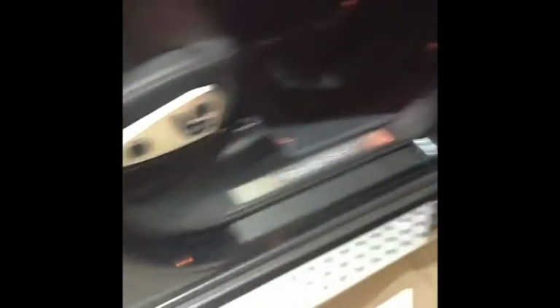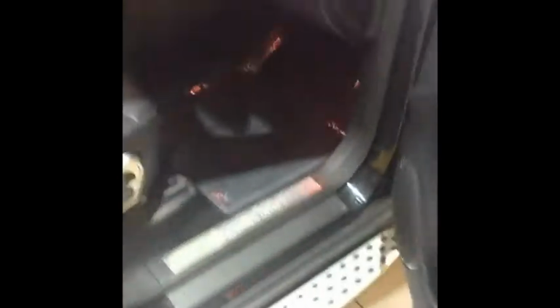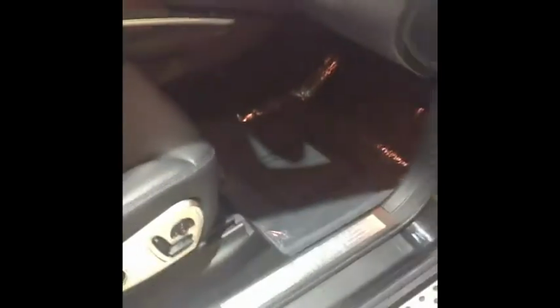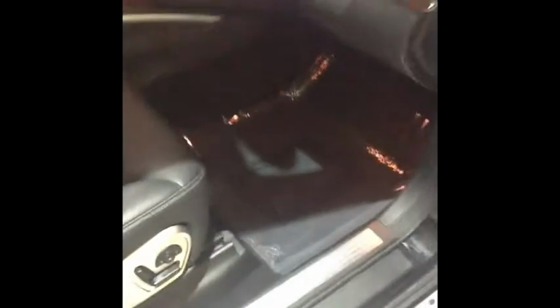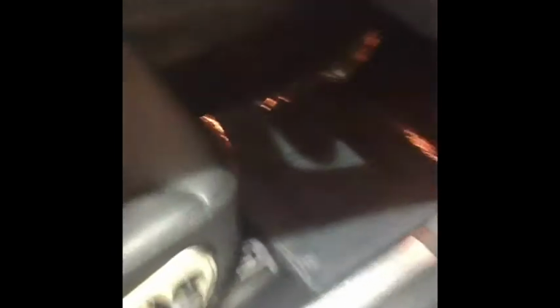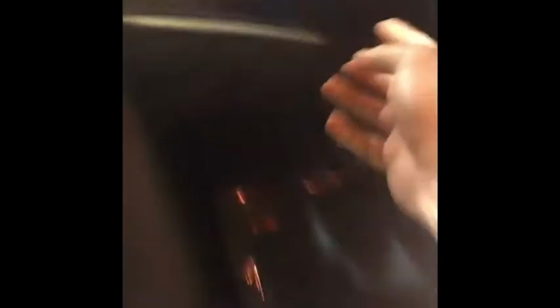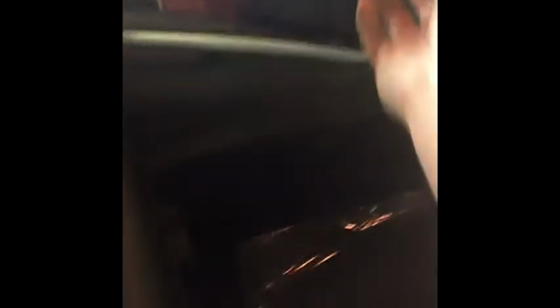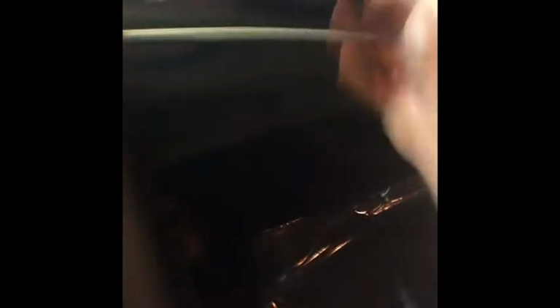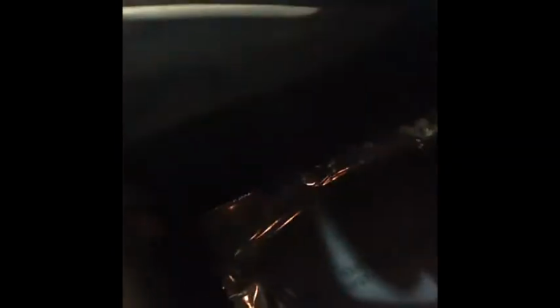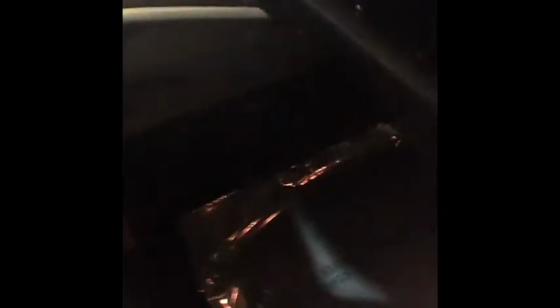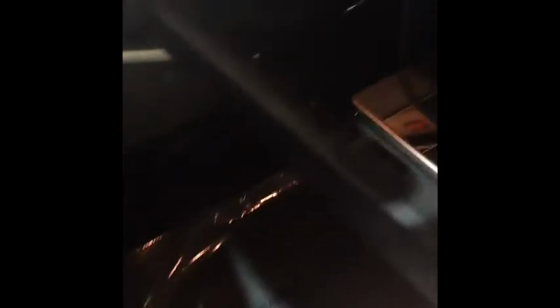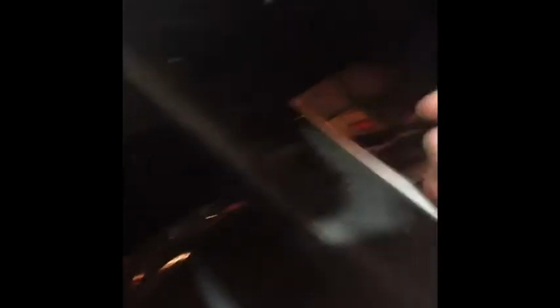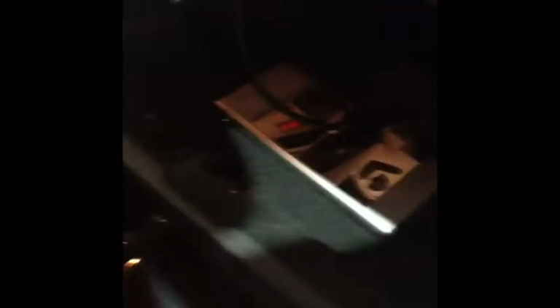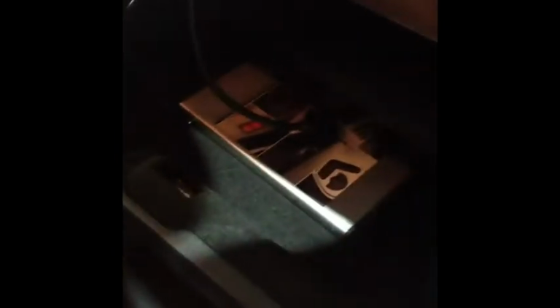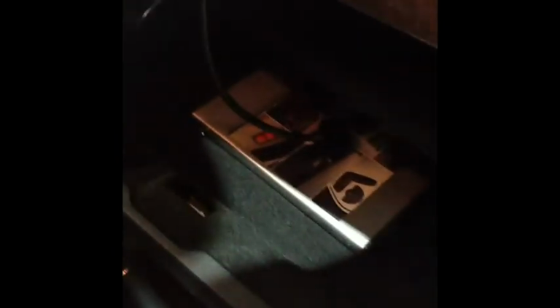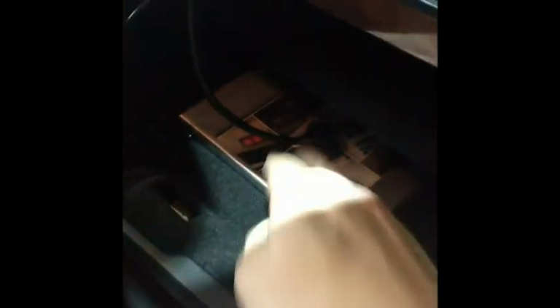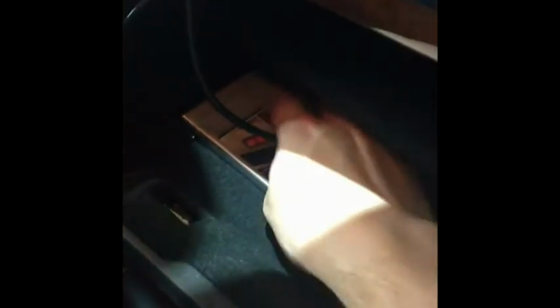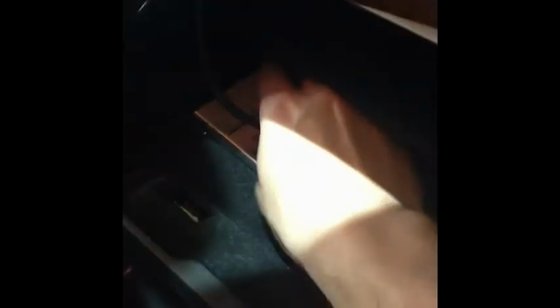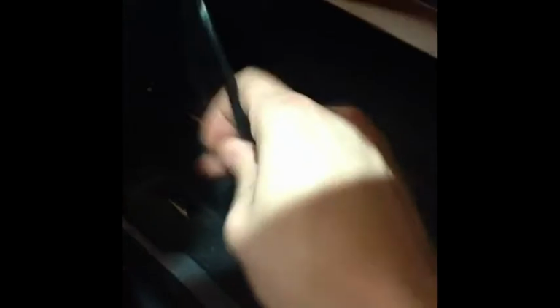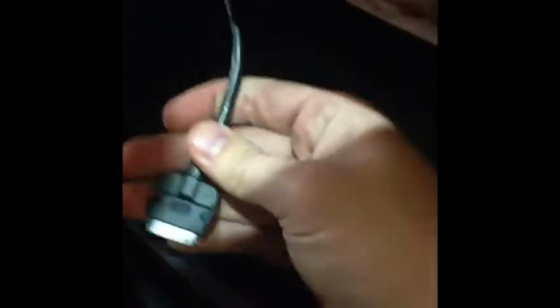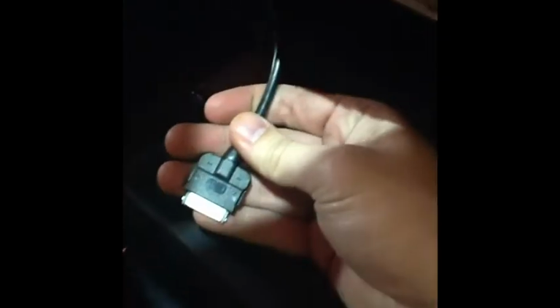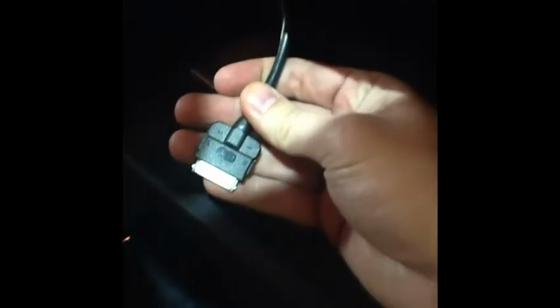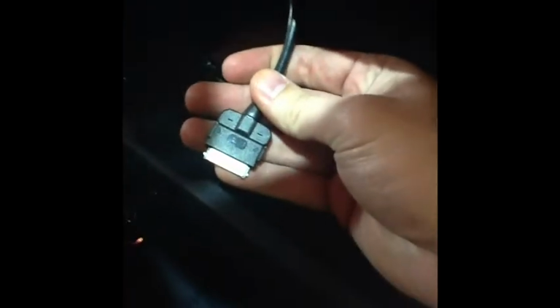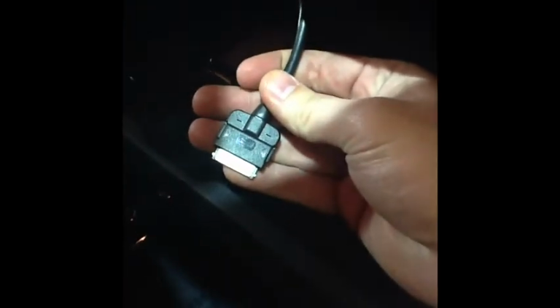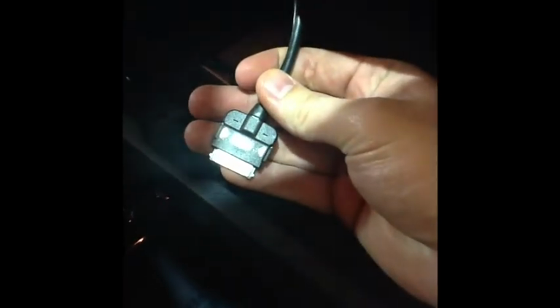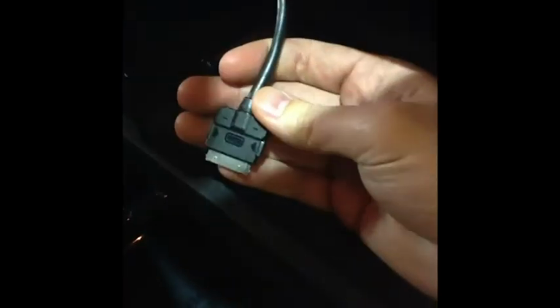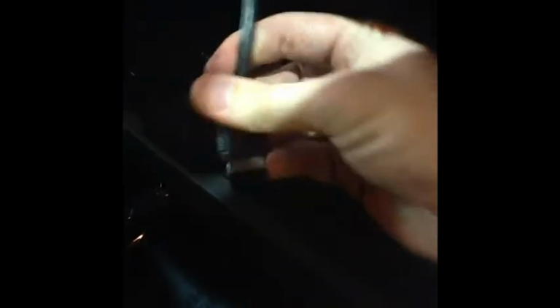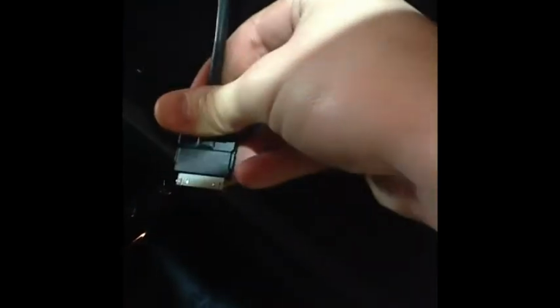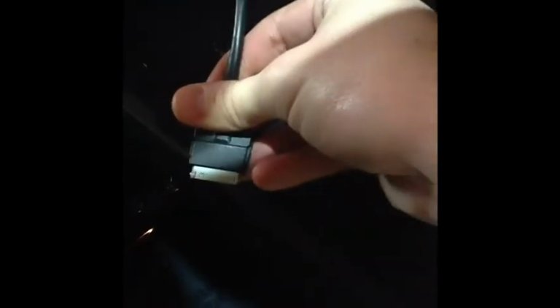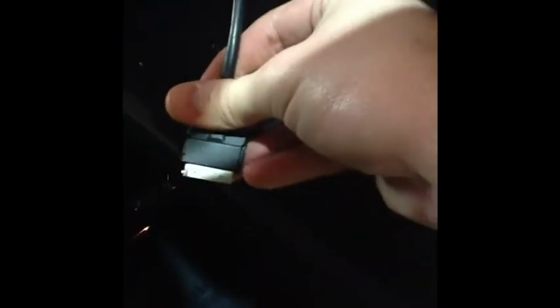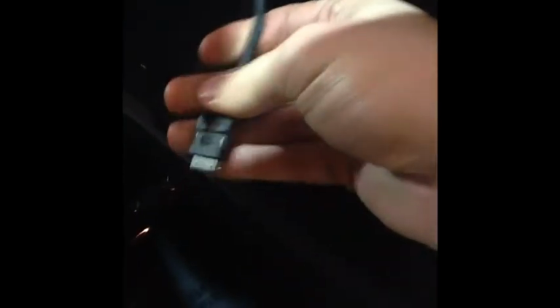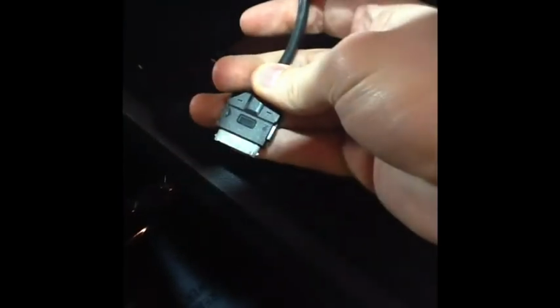Moving to the inside of the vehicle on the passenger side, we'll also show you the glove box, where you have an optional iPod integration kit. Here you can hook up an iPod or an iPhone and play your music right through the head unit of the stereo.